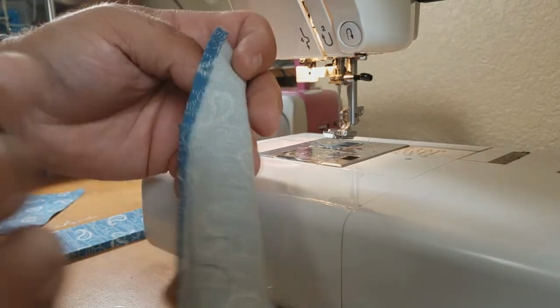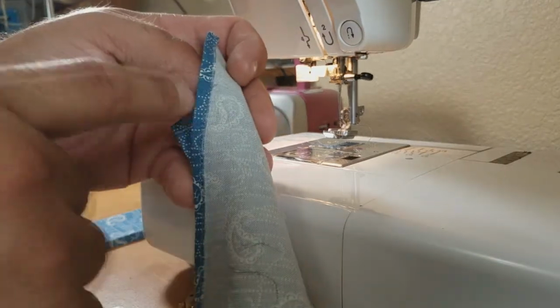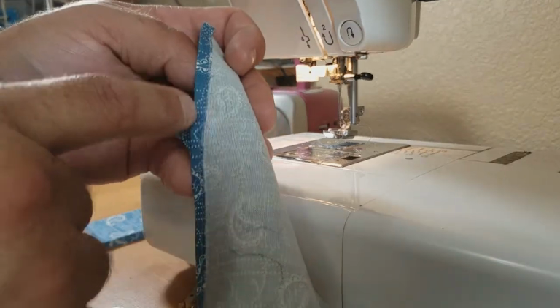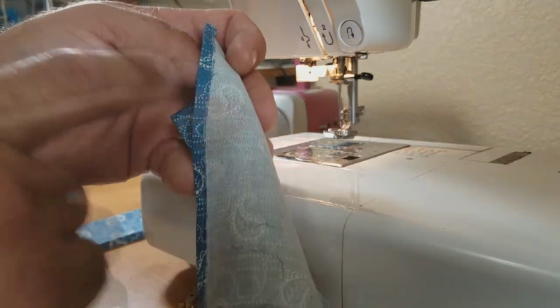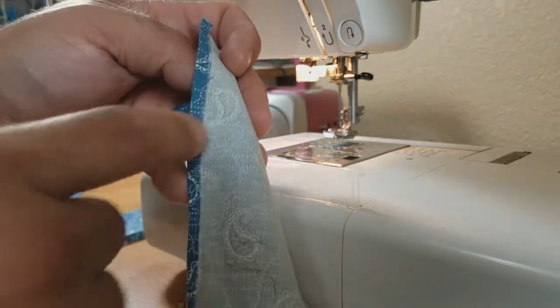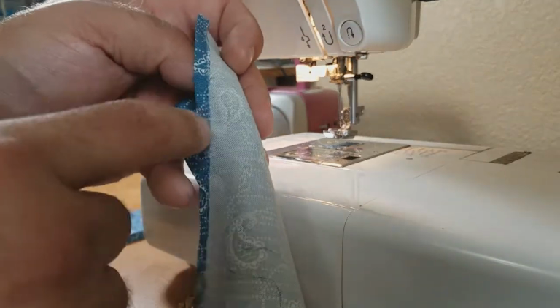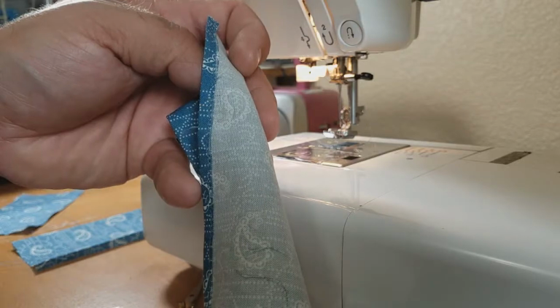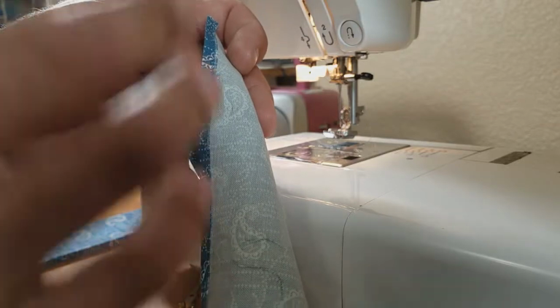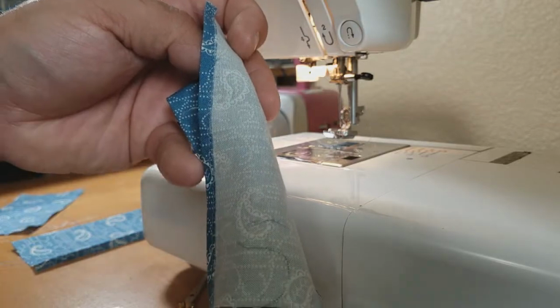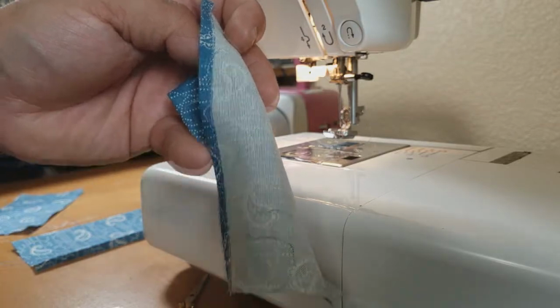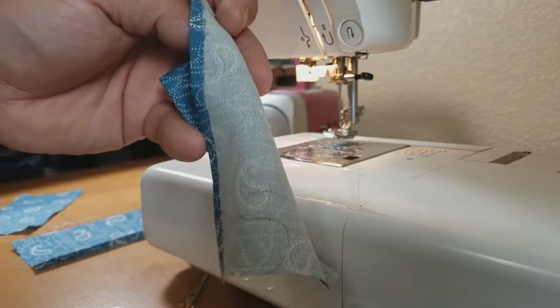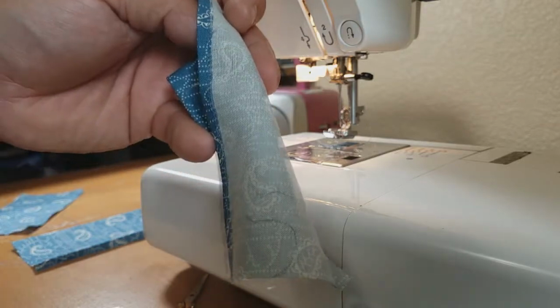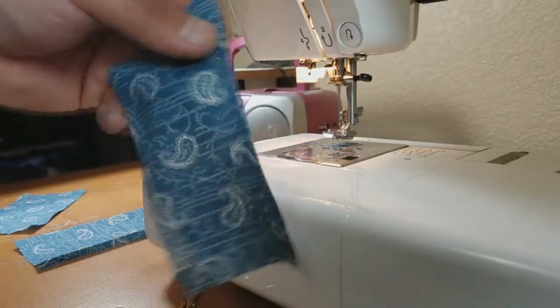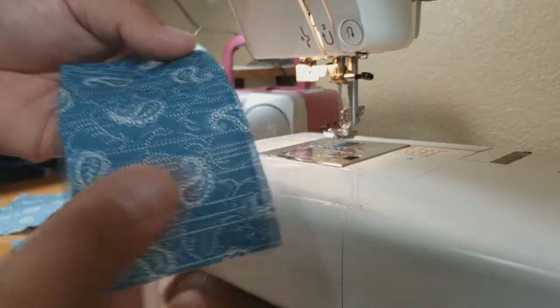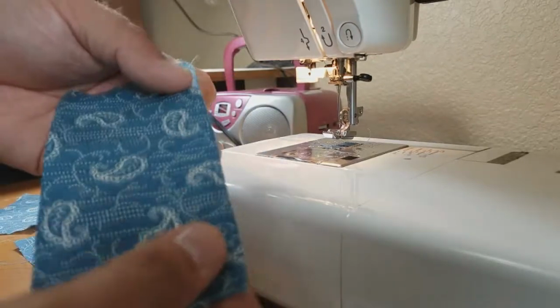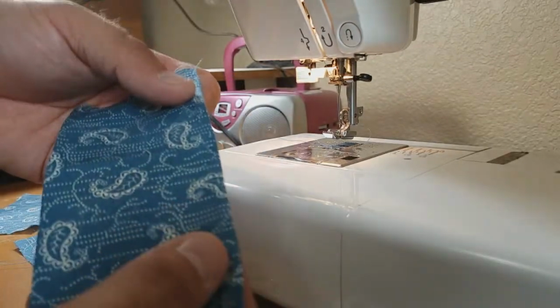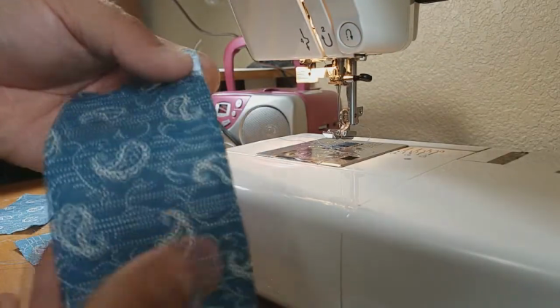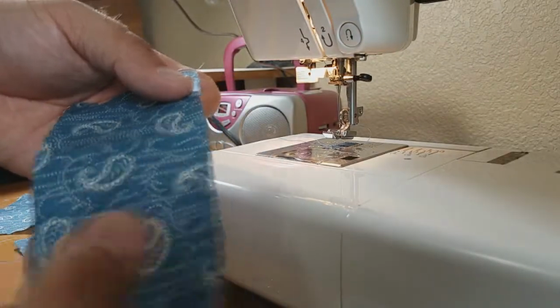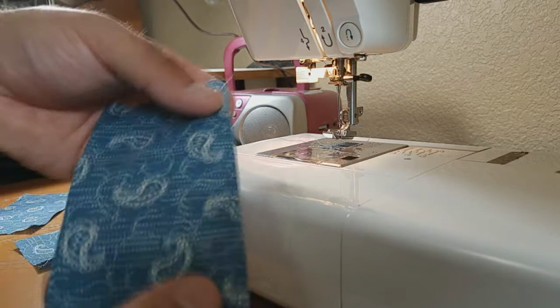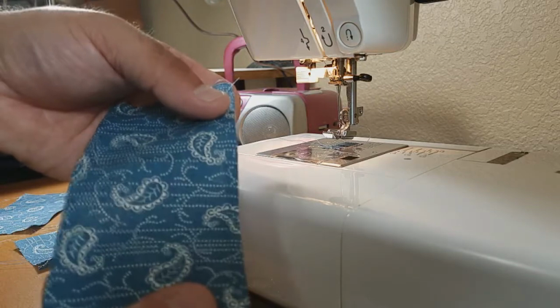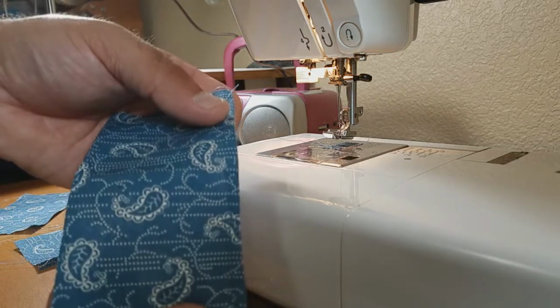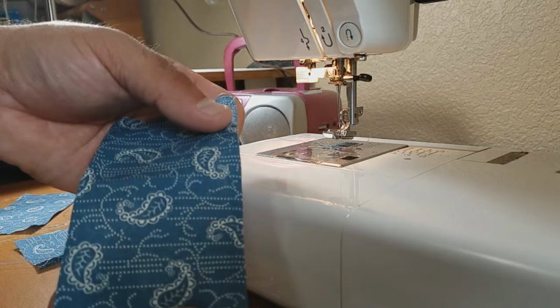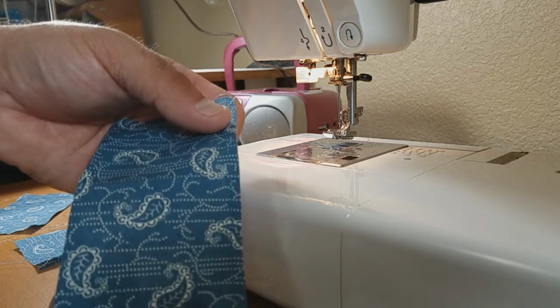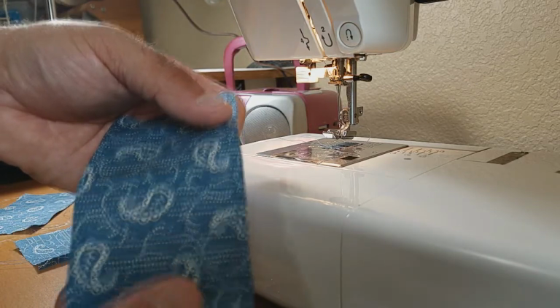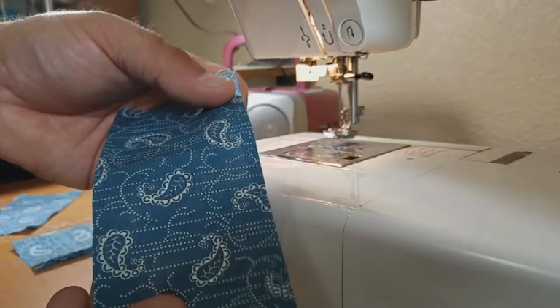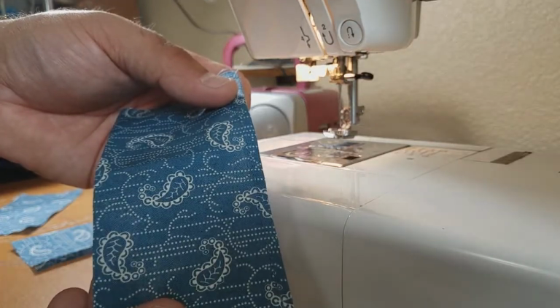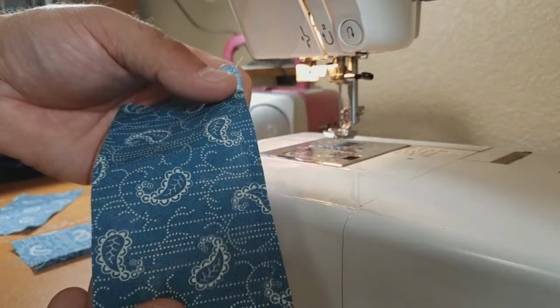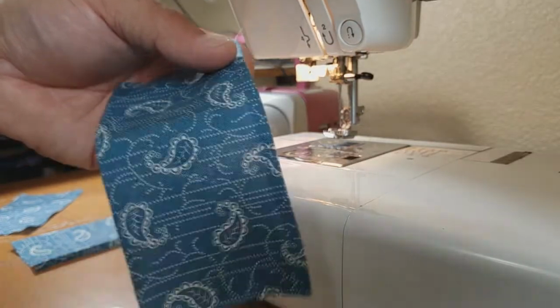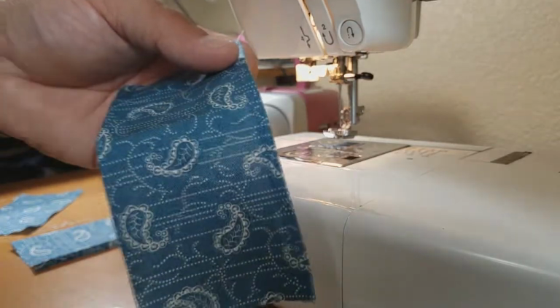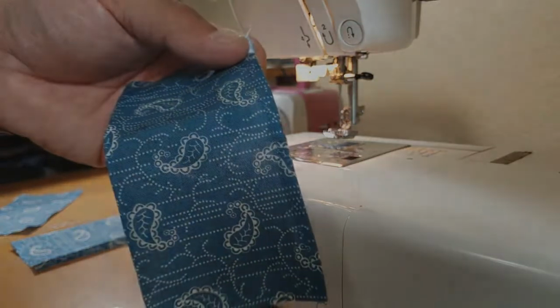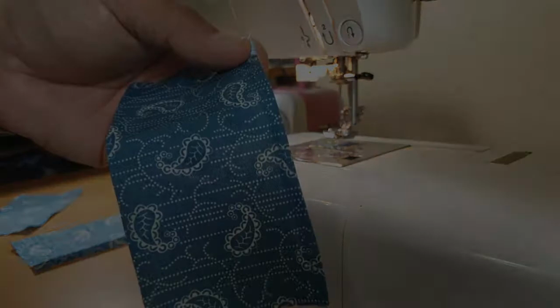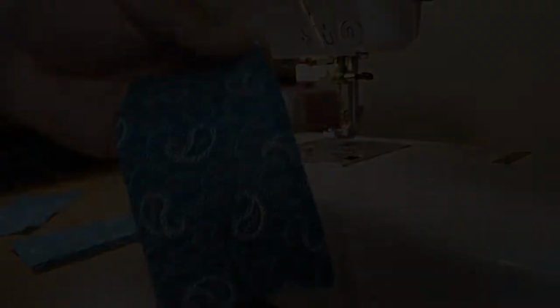Because it's stitched so closely, any fraying that exists now will be the end of it, and you can trim that off if you want. Now you are going to do this for the rest of the pockets, and then we'll meet back and pin everything together and show you the next step.